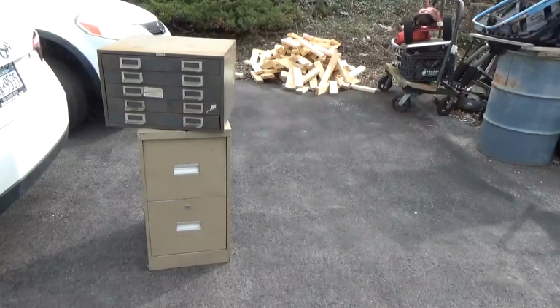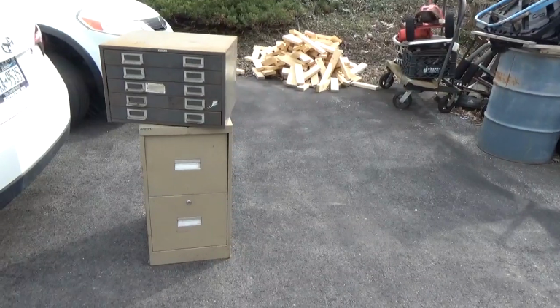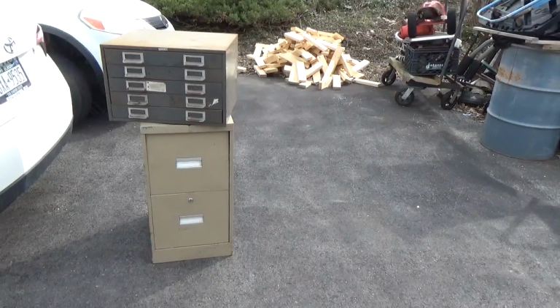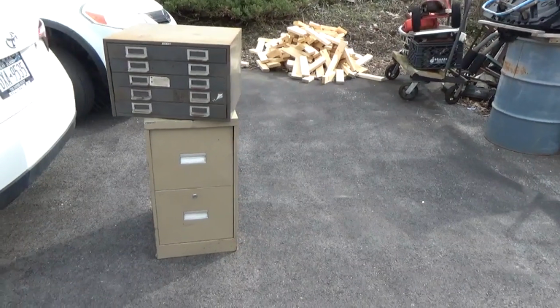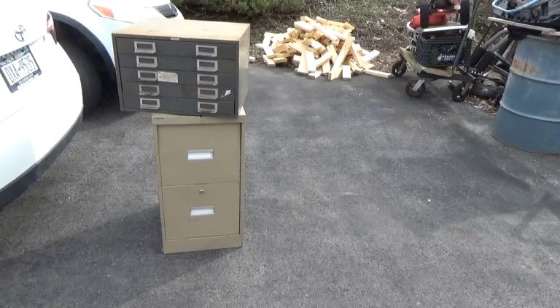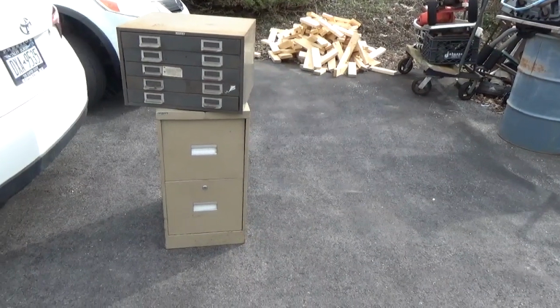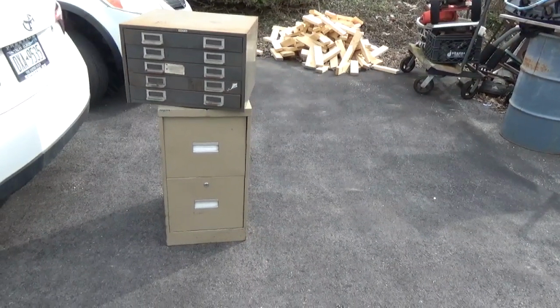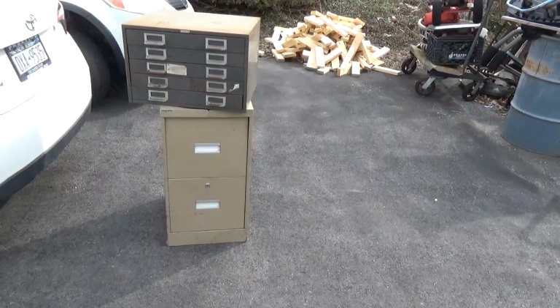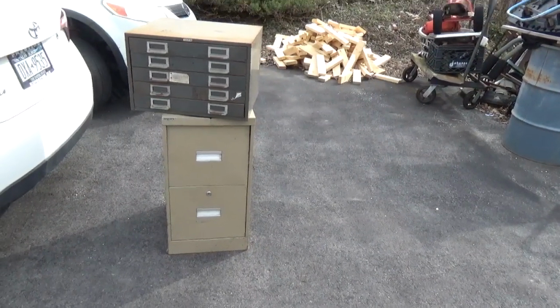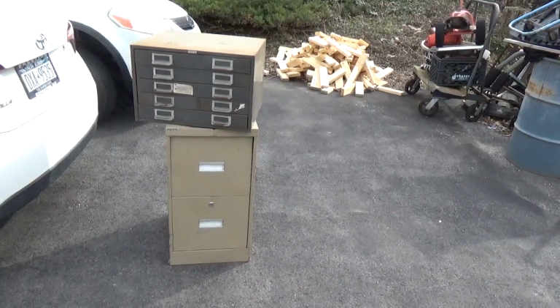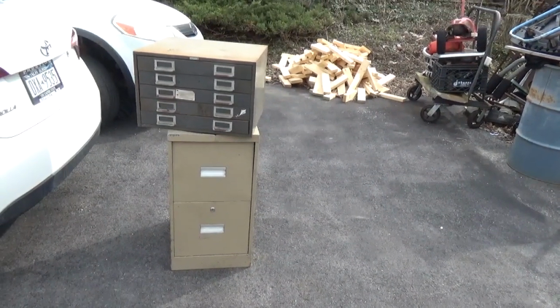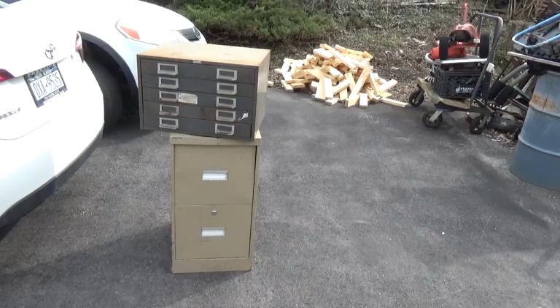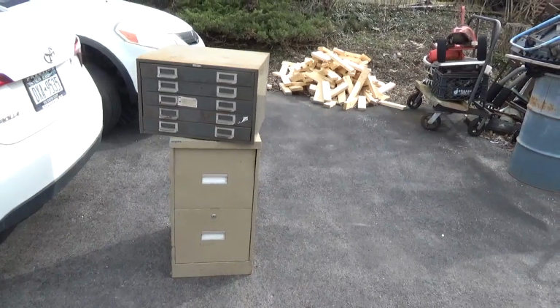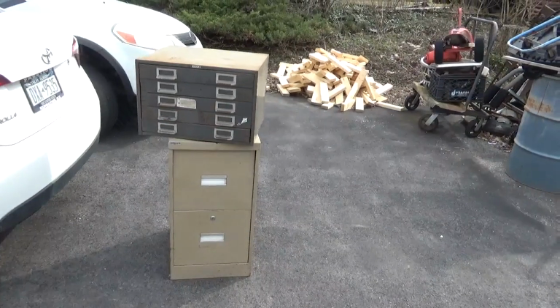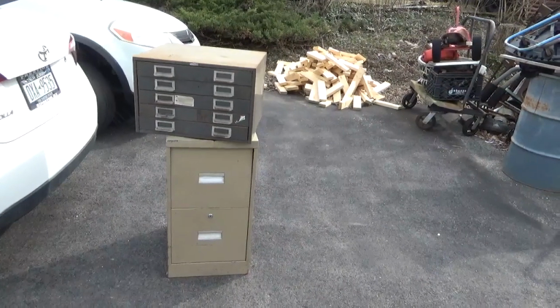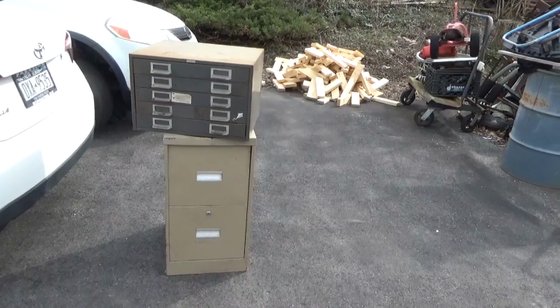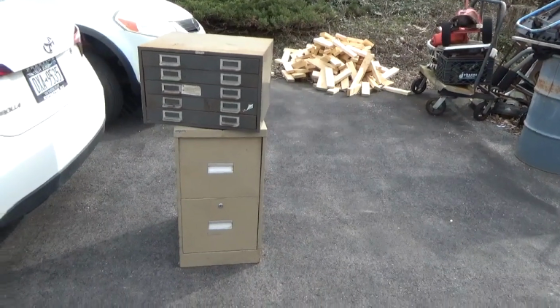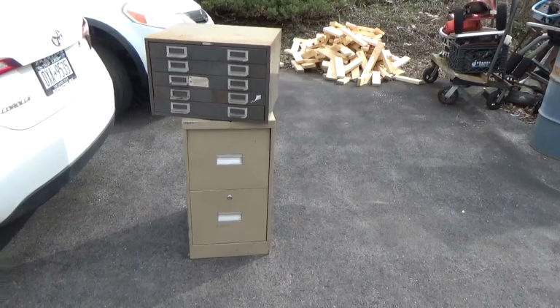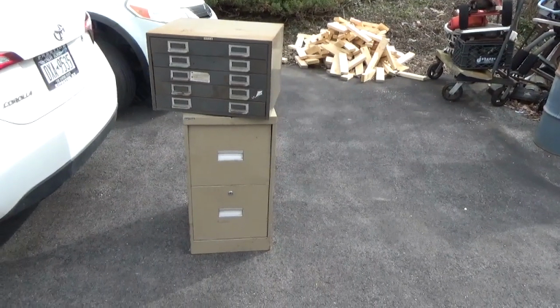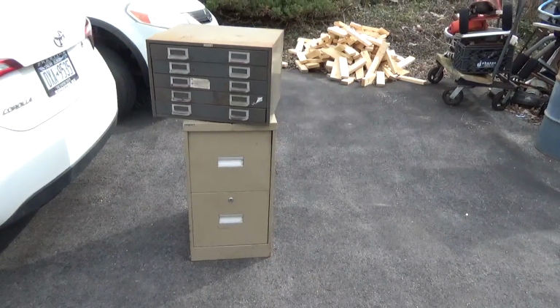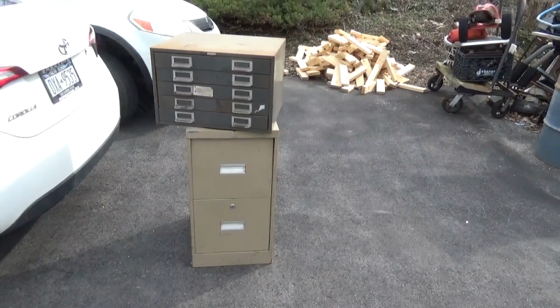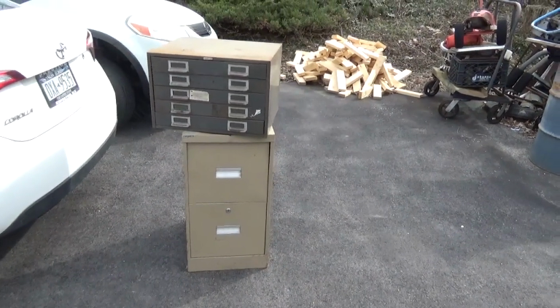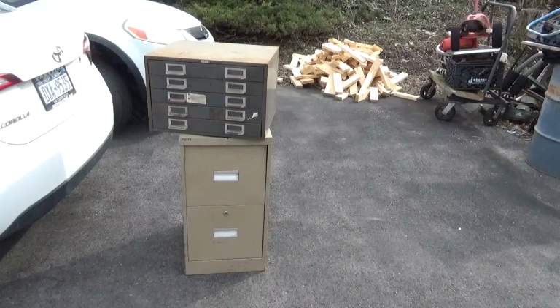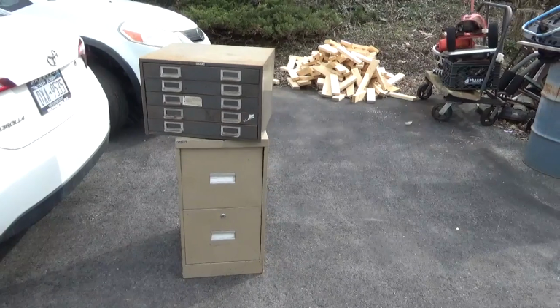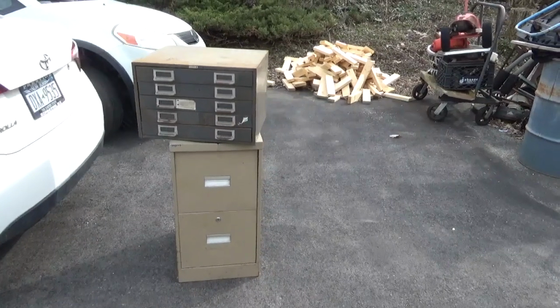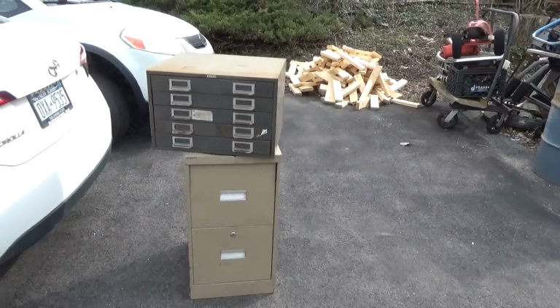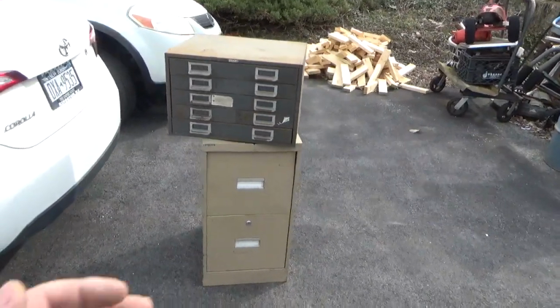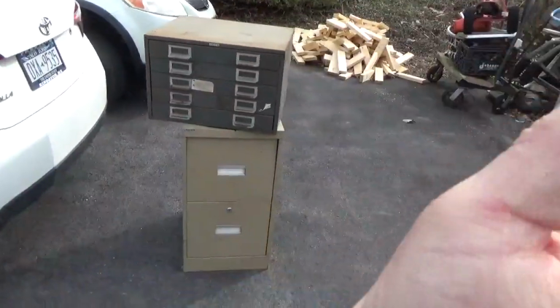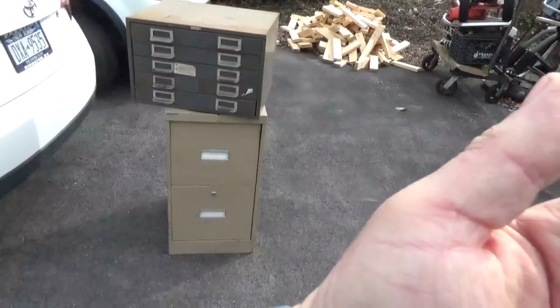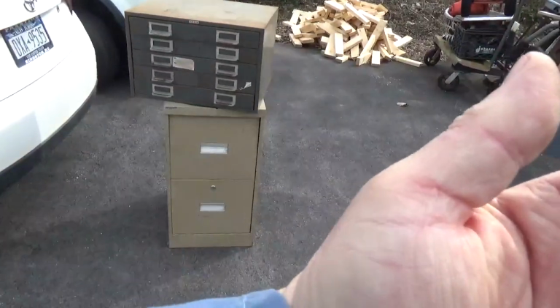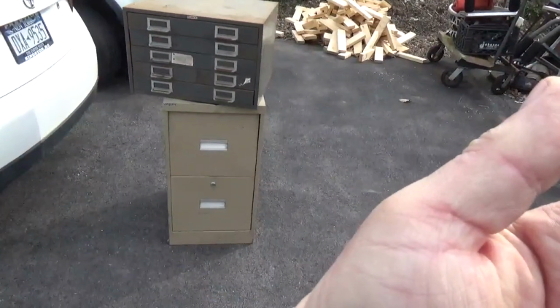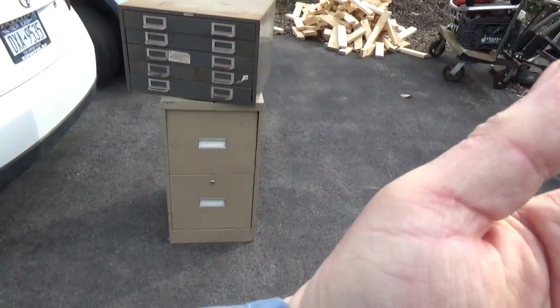Hey tubers, welcome back for another adventure. So I was coming home with my wife from visiting my nieces, and somebody was putting out free roadside stuff. You guys know I'm a big fan of the free roadside stuff.